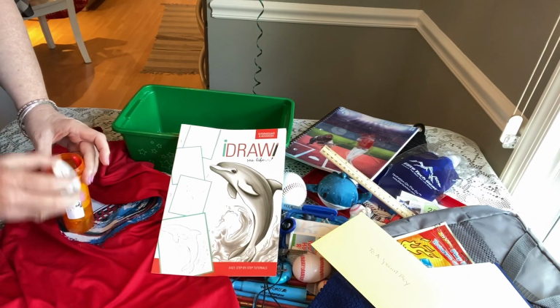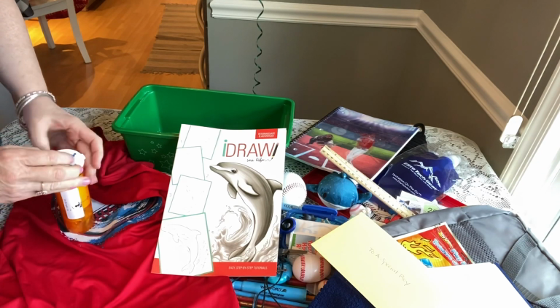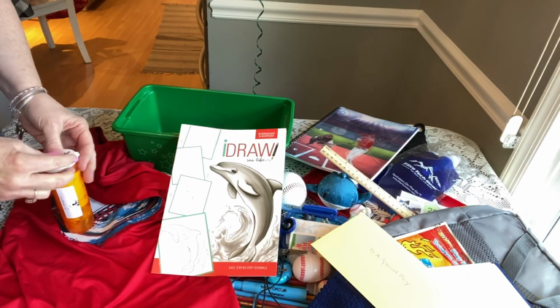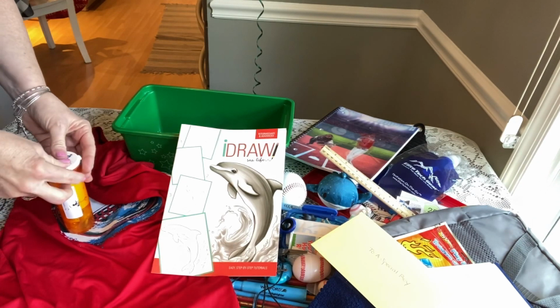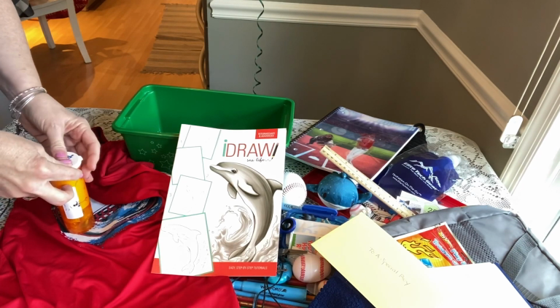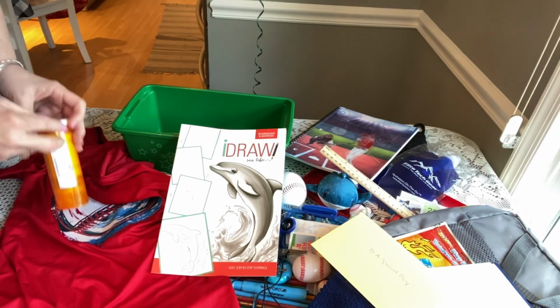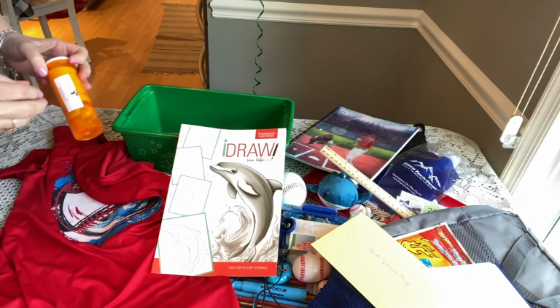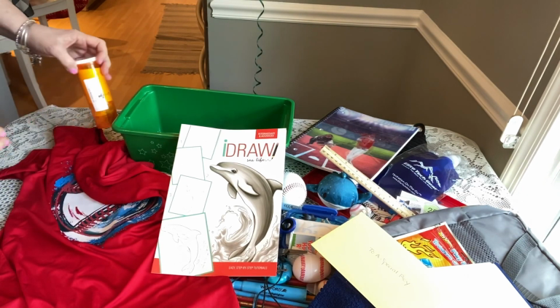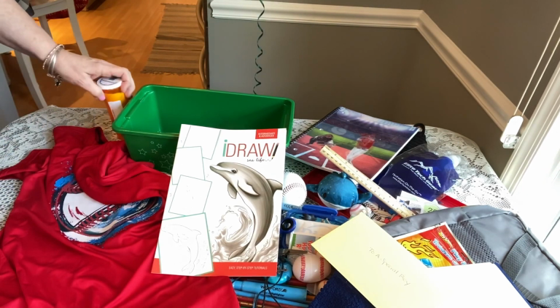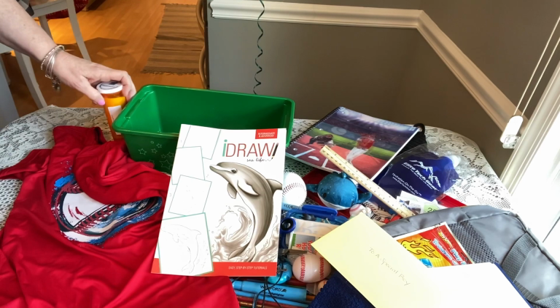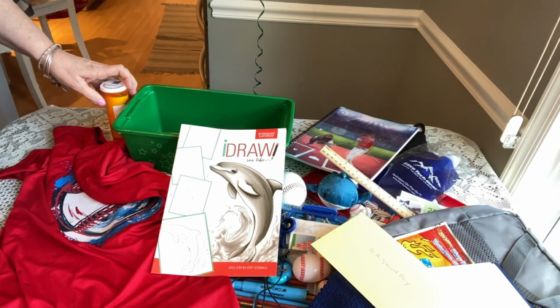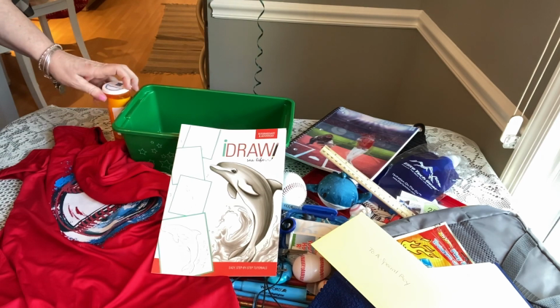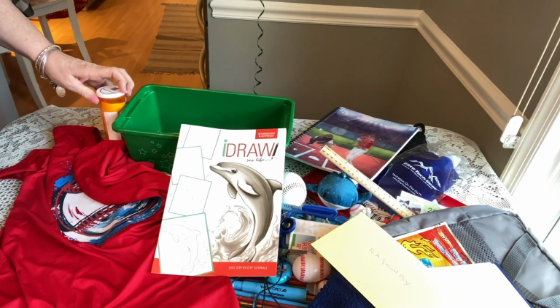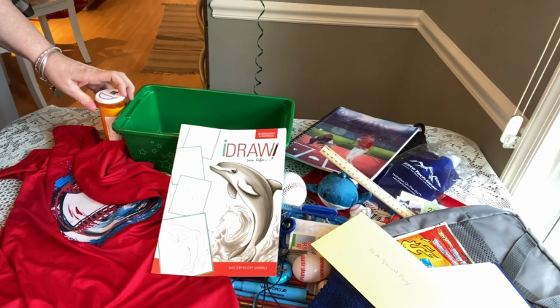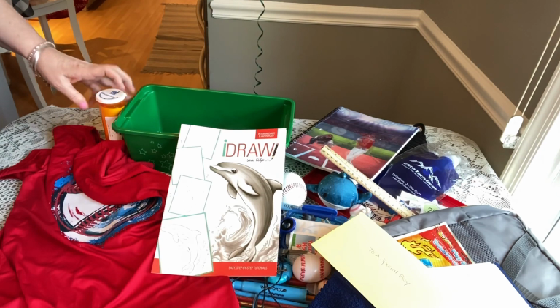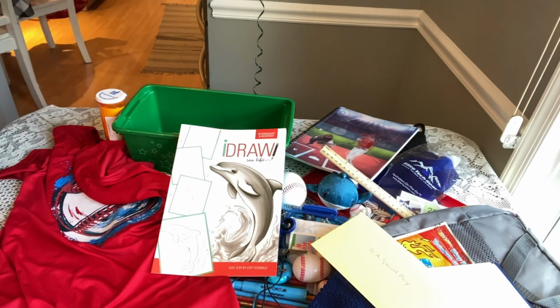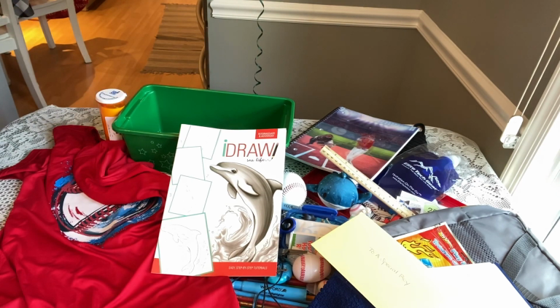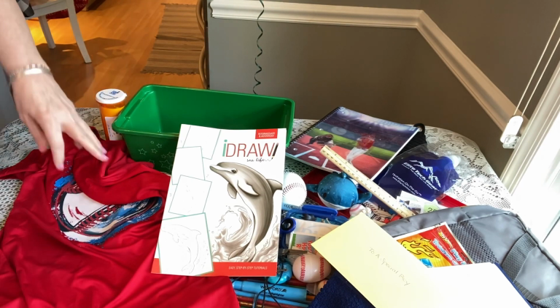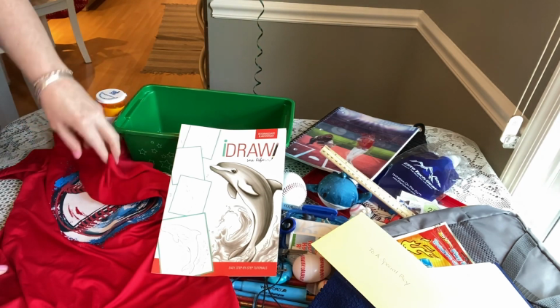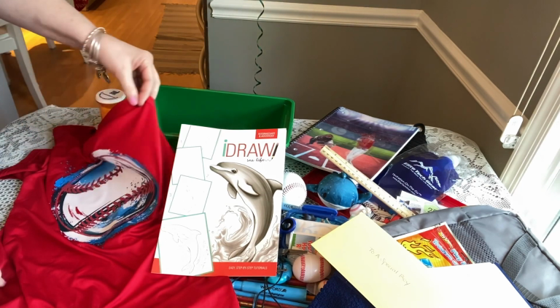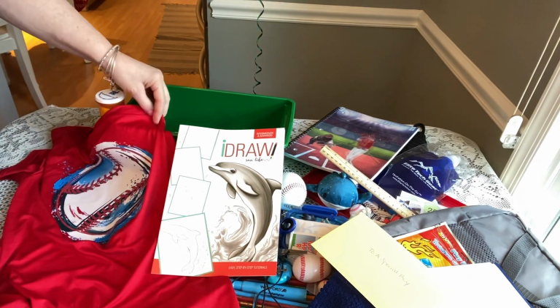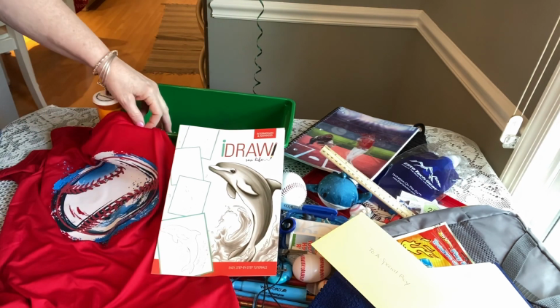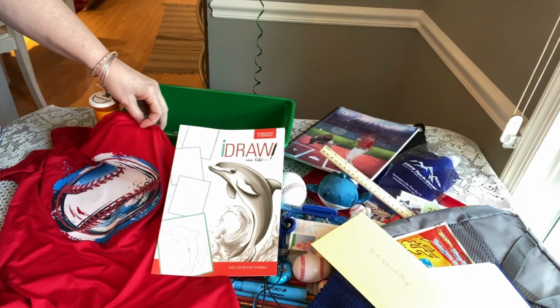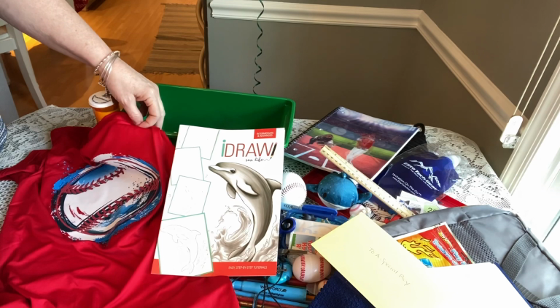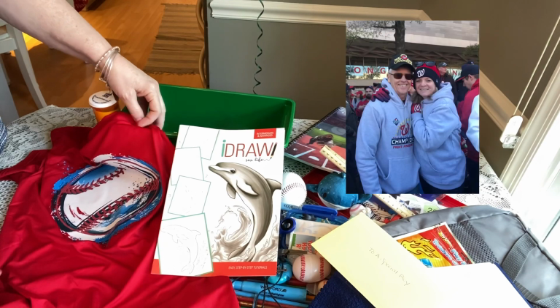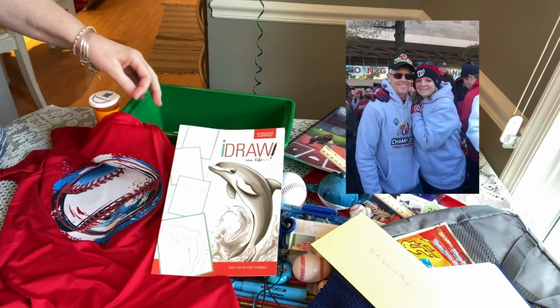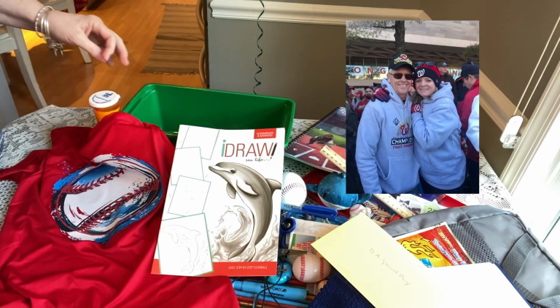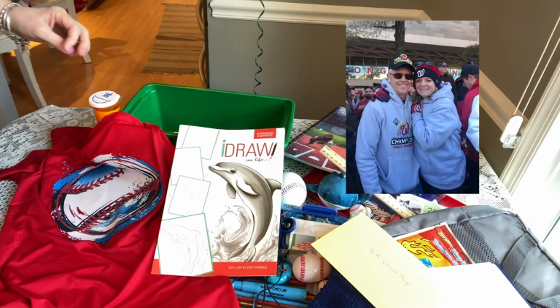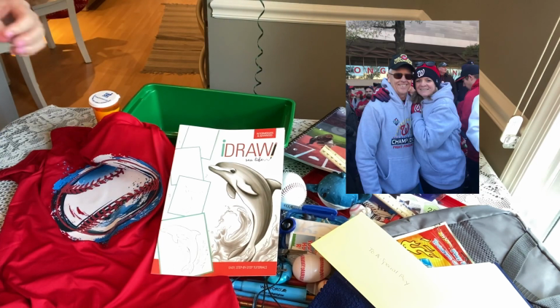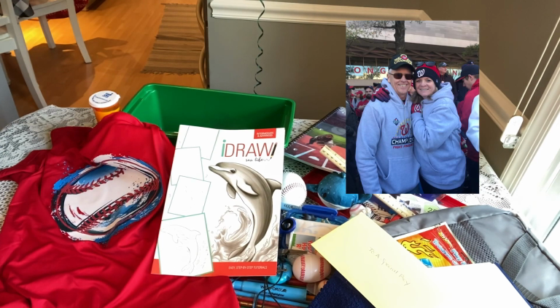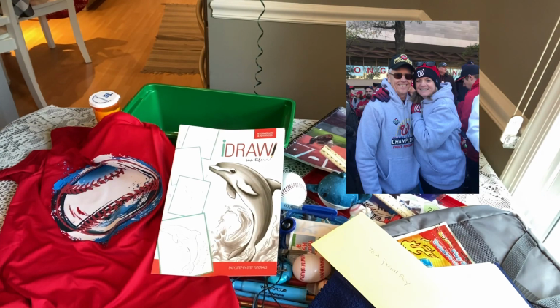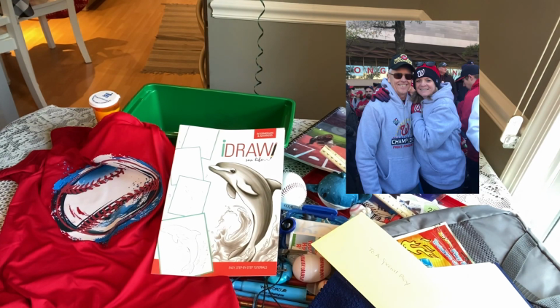So that's his fishing kit. That's my box for a boy 10 to 14 — my baseball-themed box. Go Nats! I hope you enjoyed it.